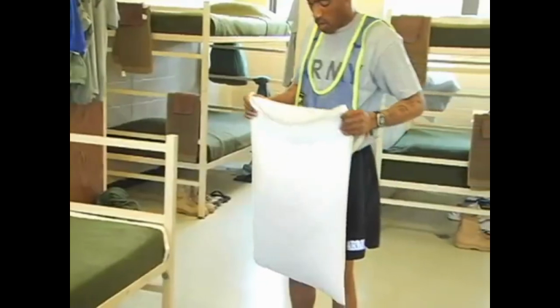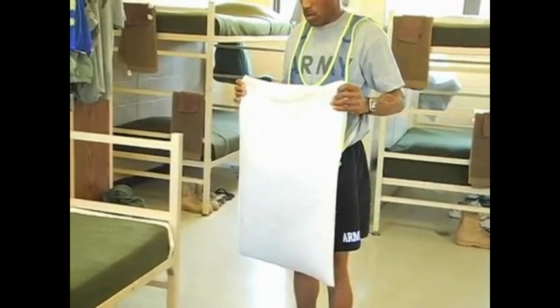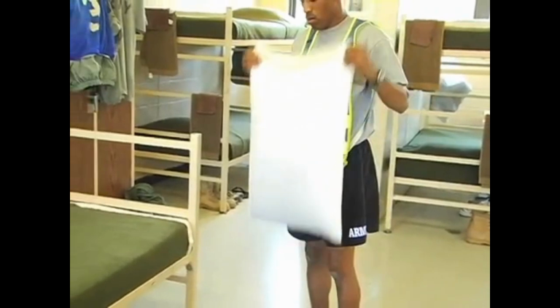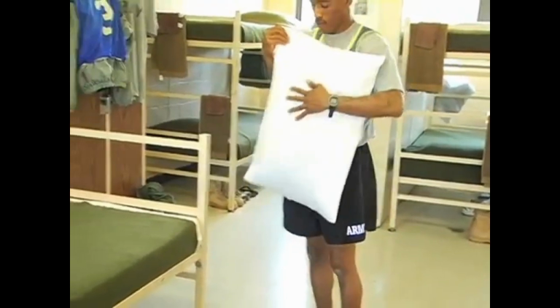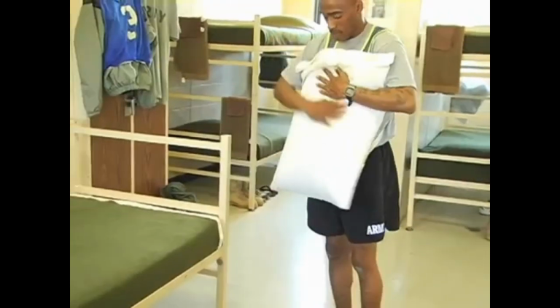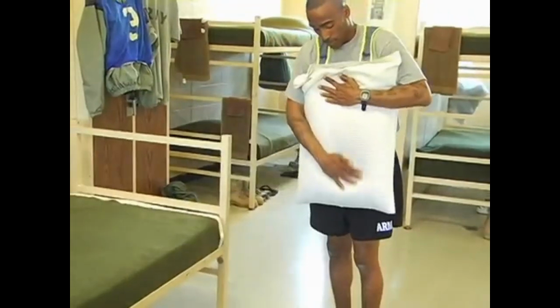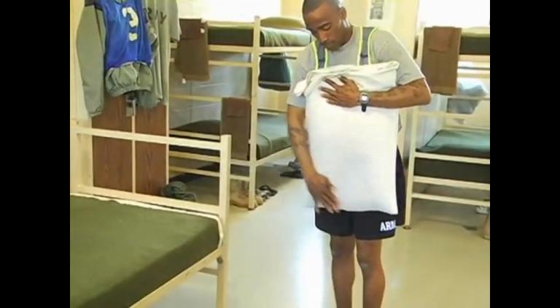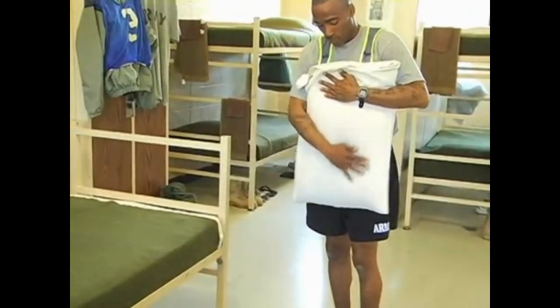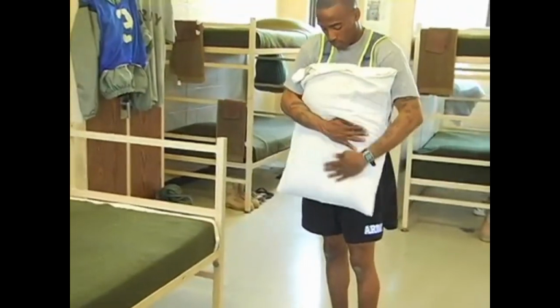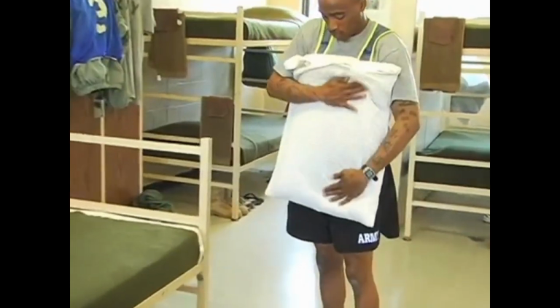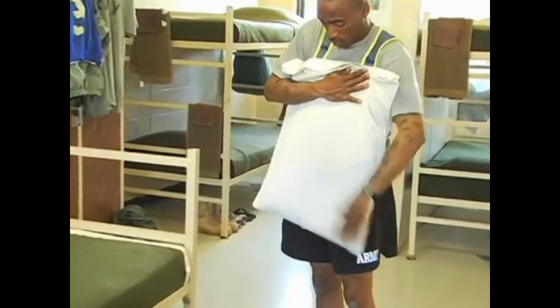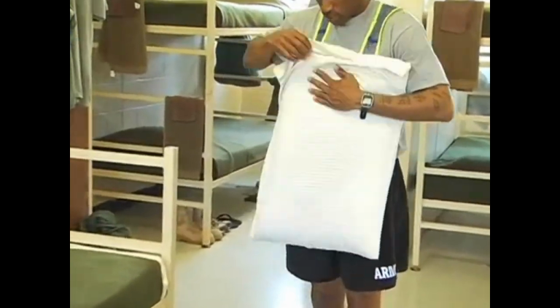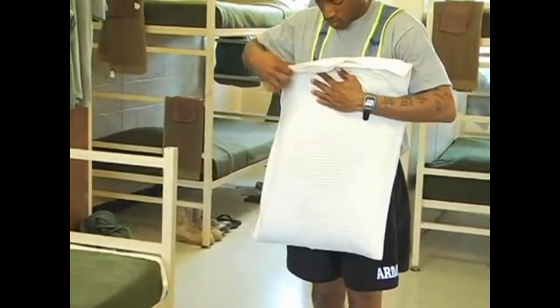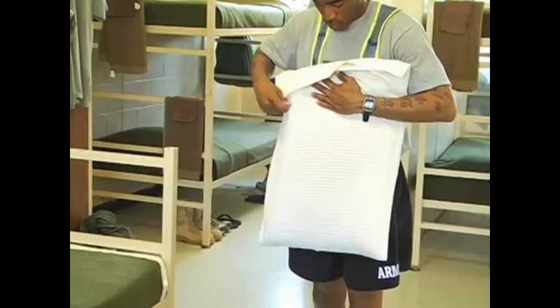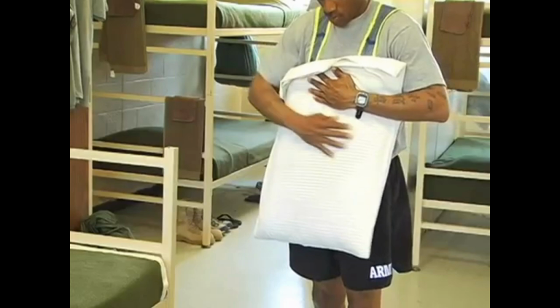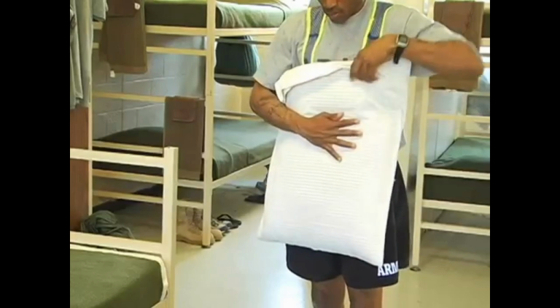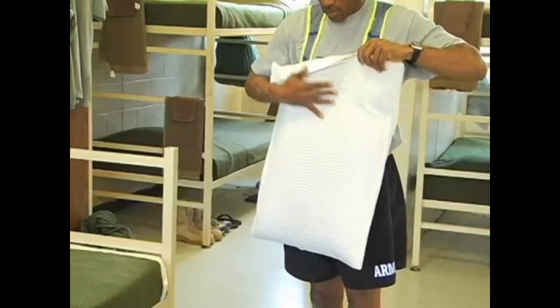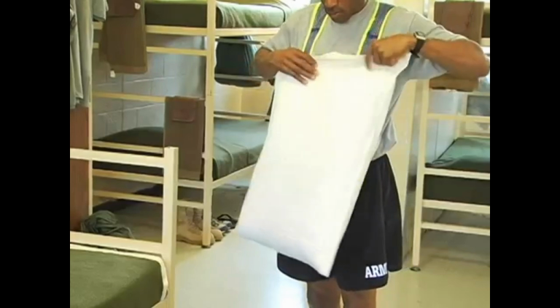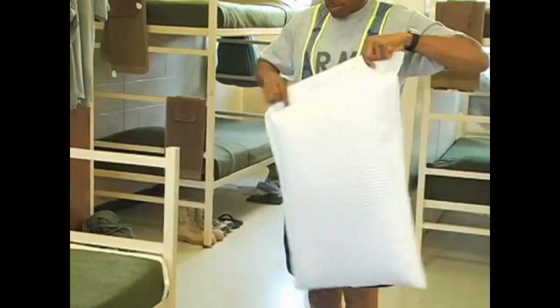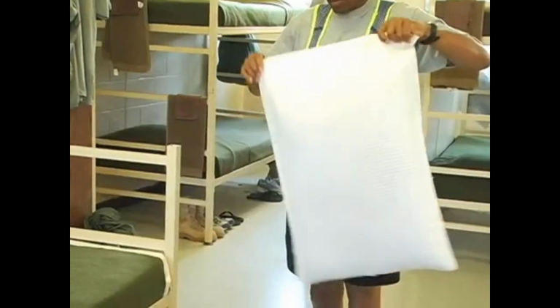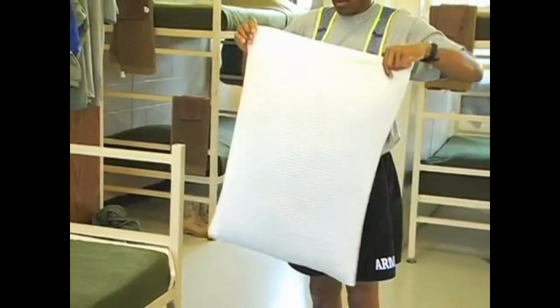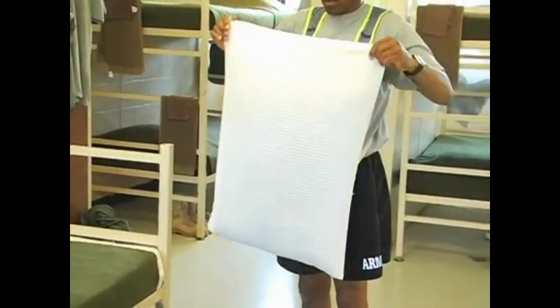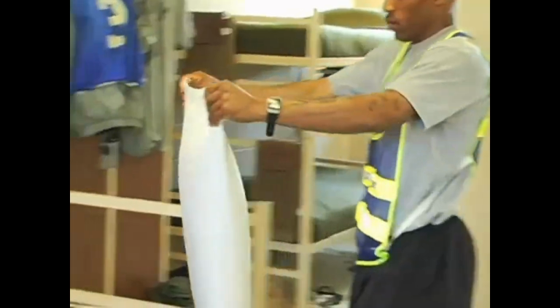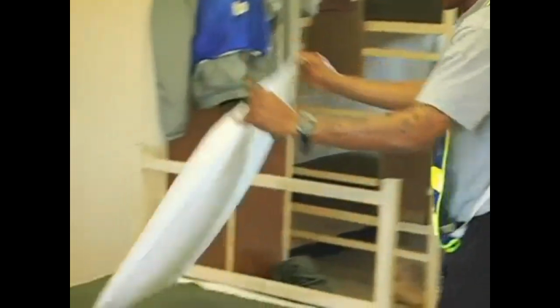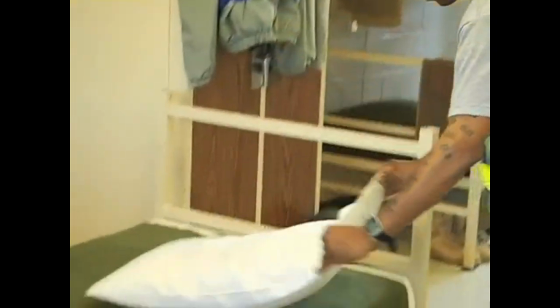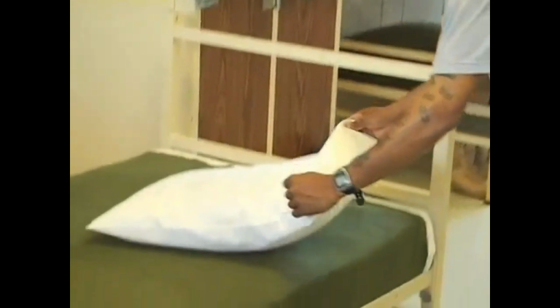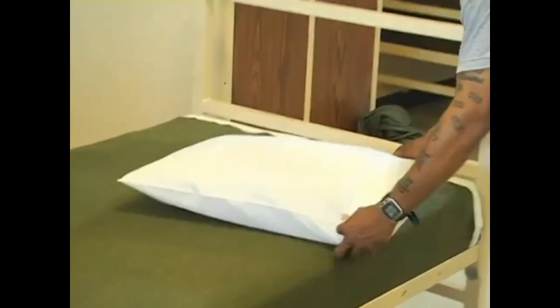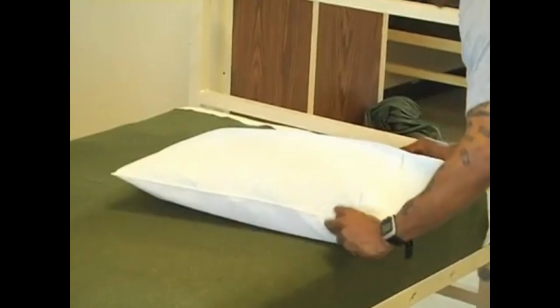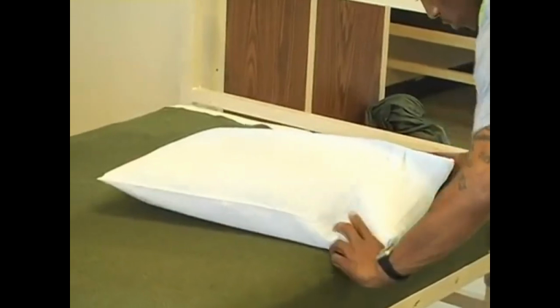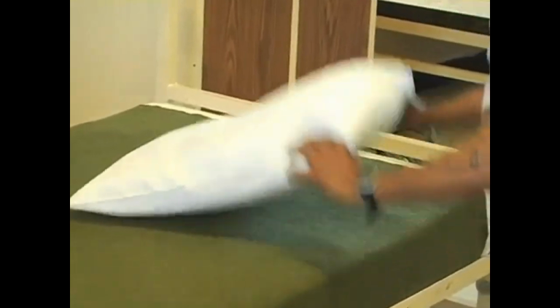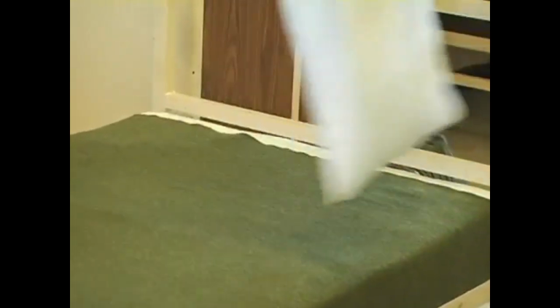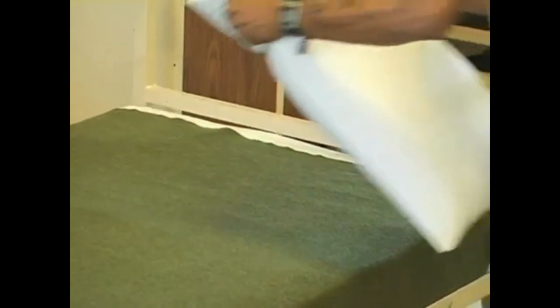The next step is to place the pillow on the rack. Make sure you smooth out the pillow so that it is flat. You will notice that there is excess overhang of the pillowcase — when placing it, make sure you tuck it up underneath so that it does not hang freely.